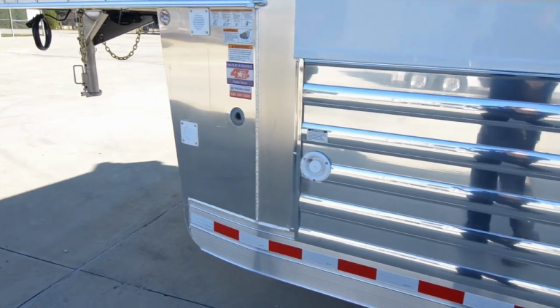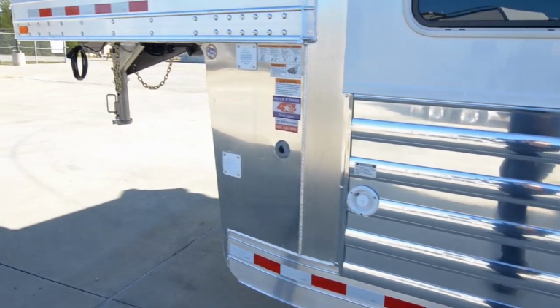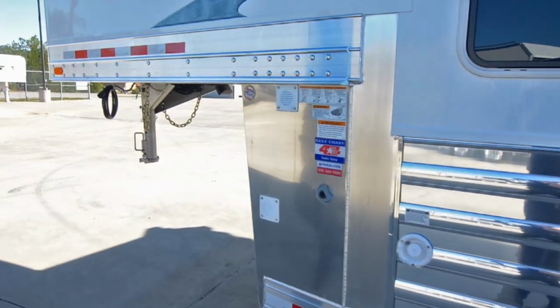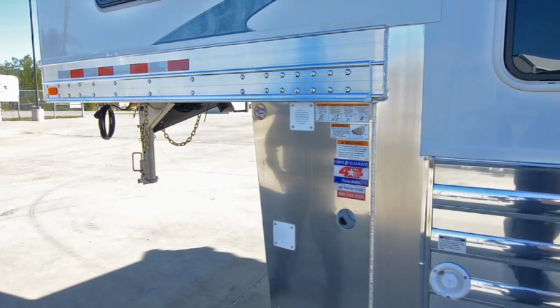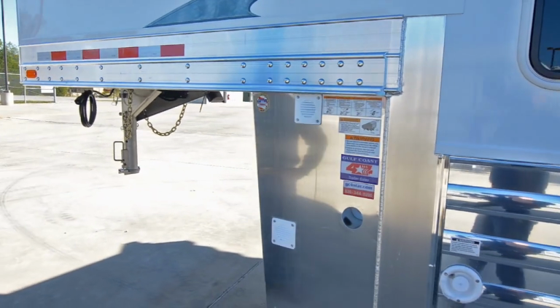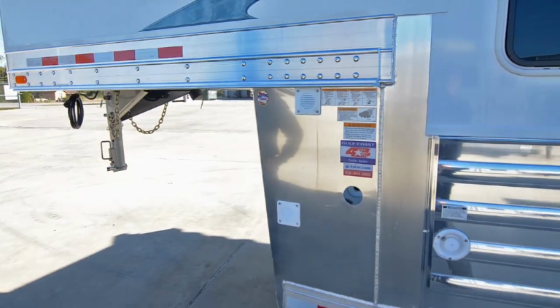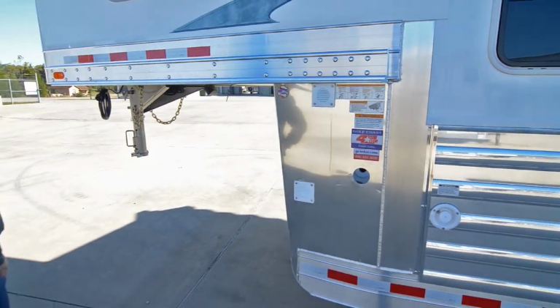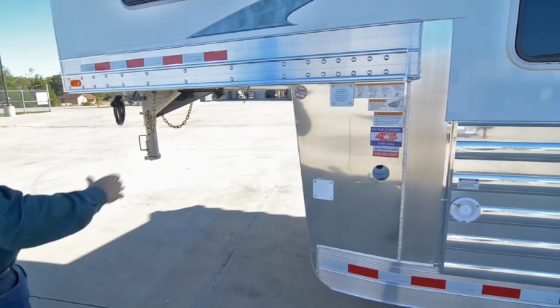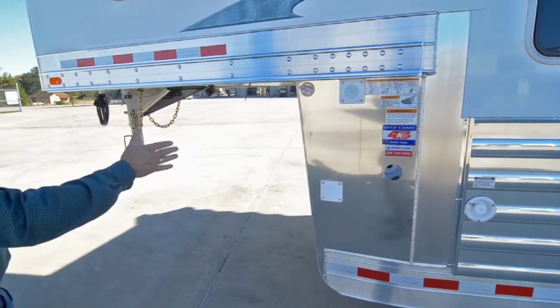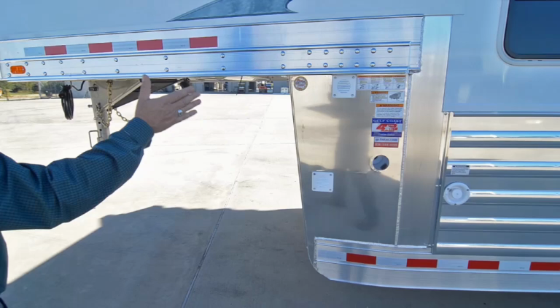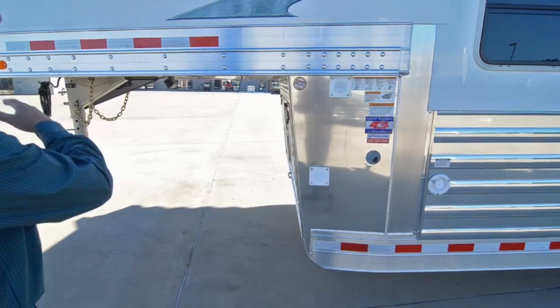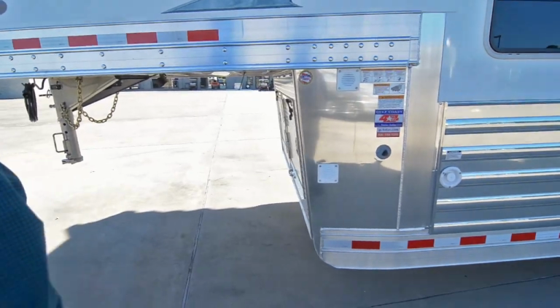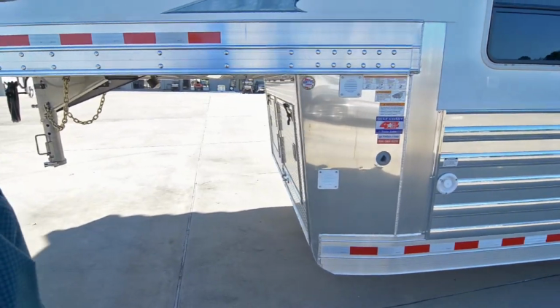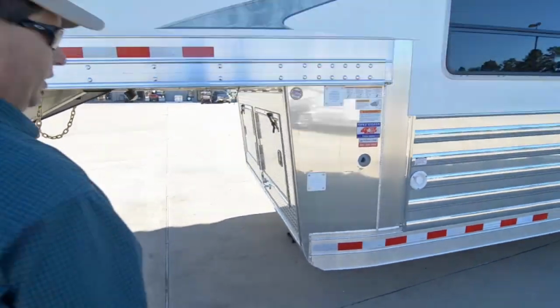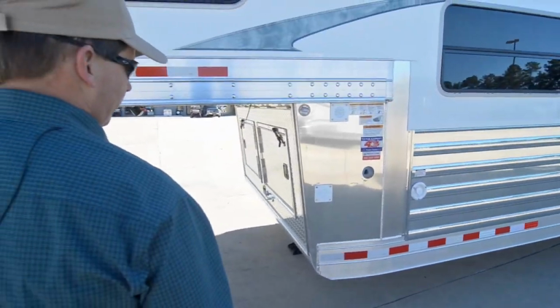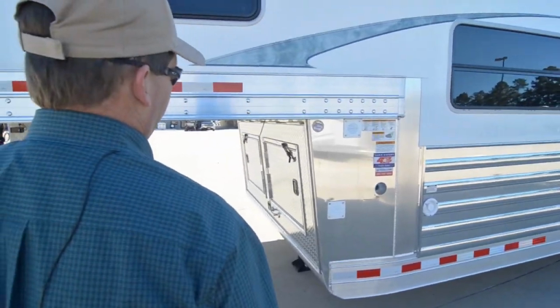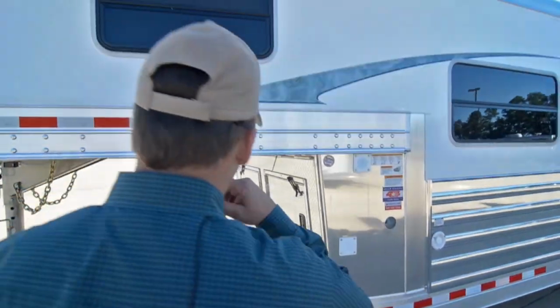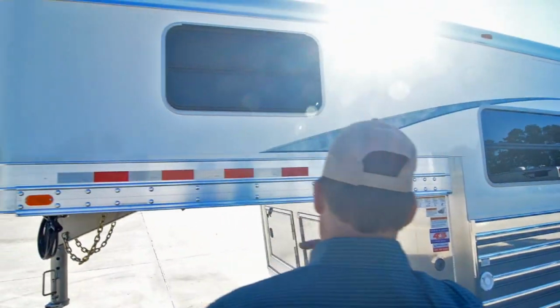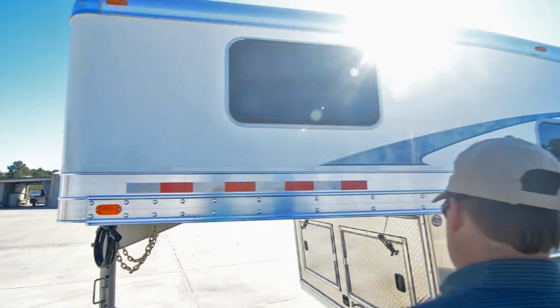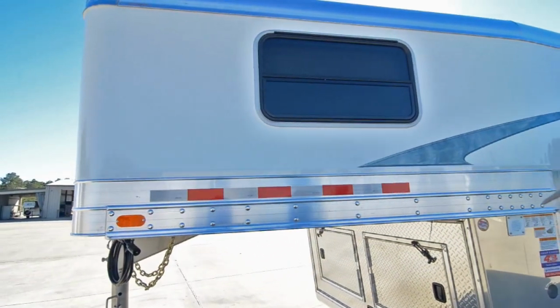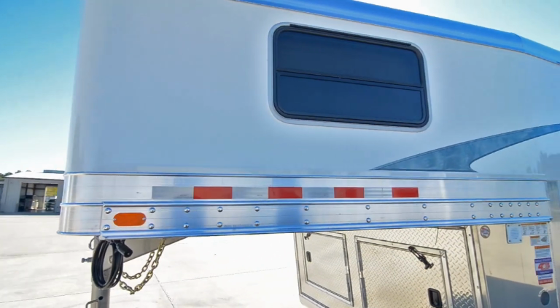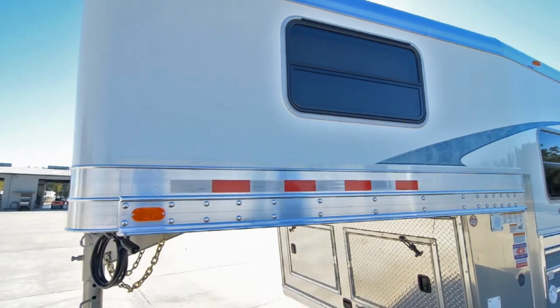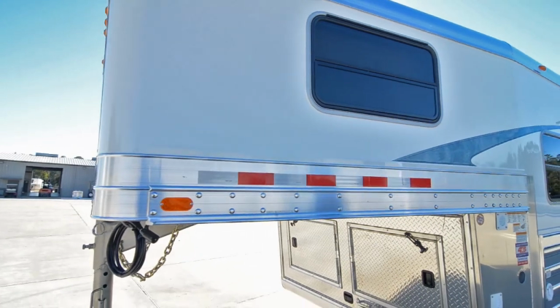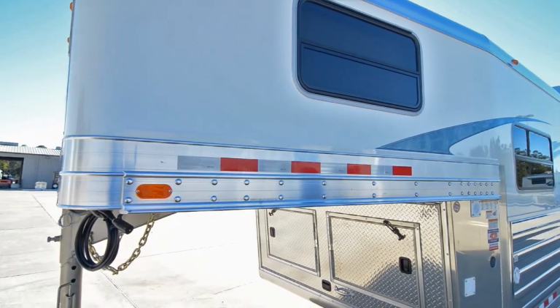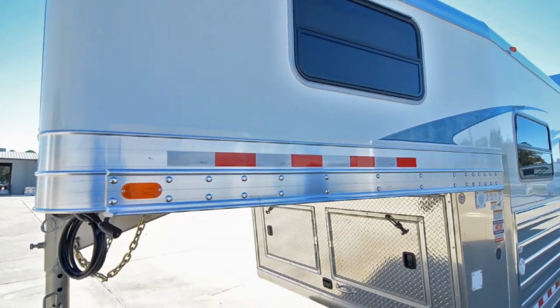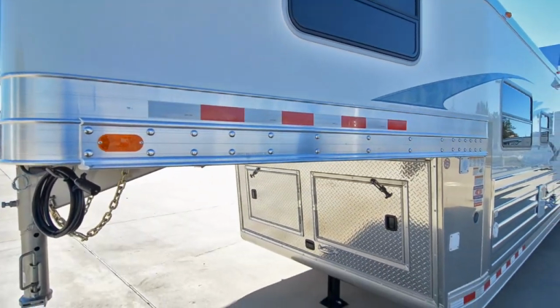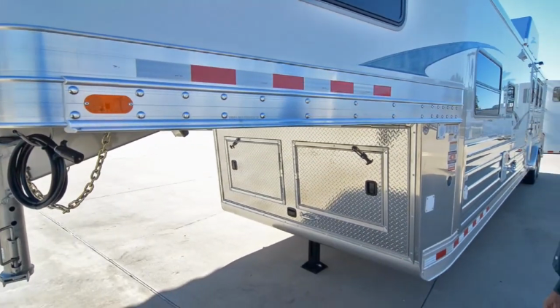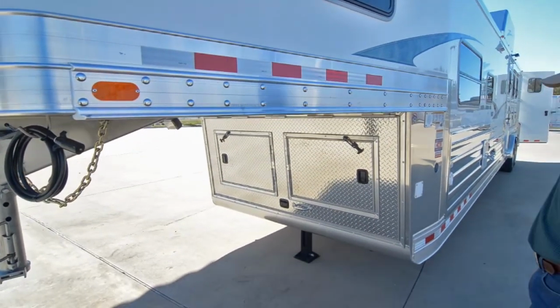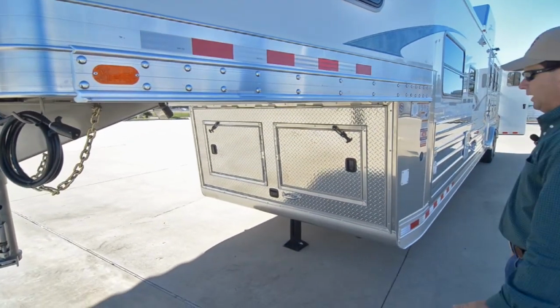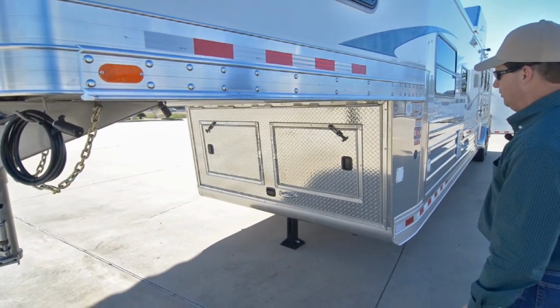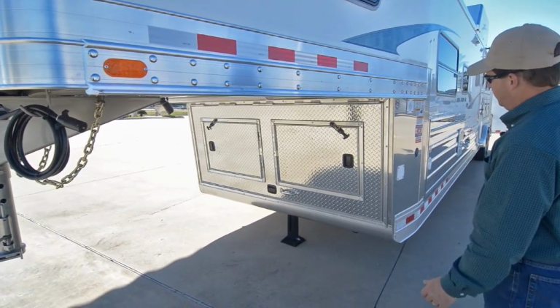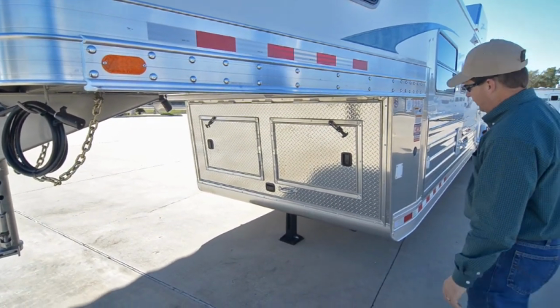It's got an enclosed front end. When we do the enclosed front end, we also extend it an extra six inches. This gives you more clearance when you're backing up and hooking the trailer up, and also gives you more leg room up in the bed area.